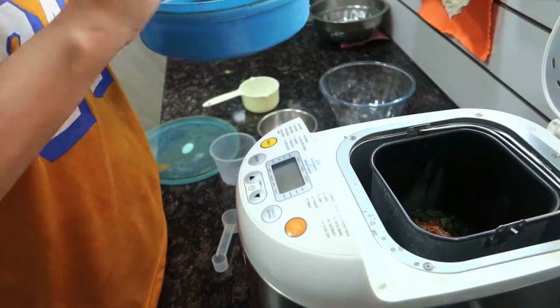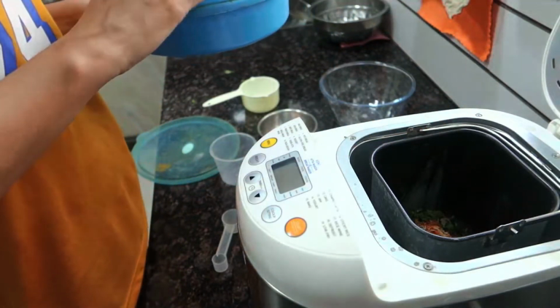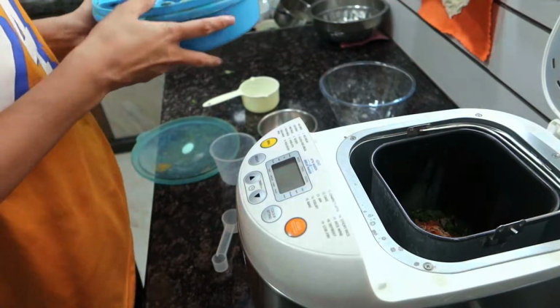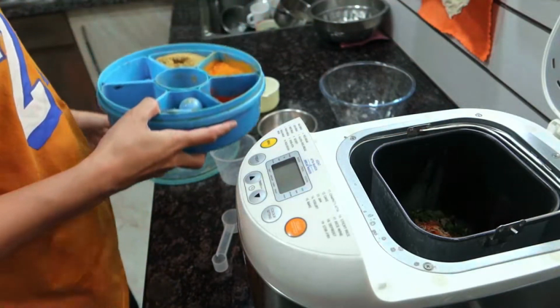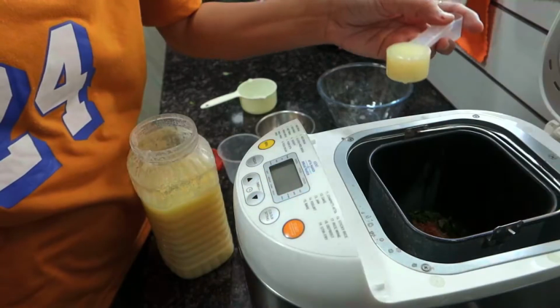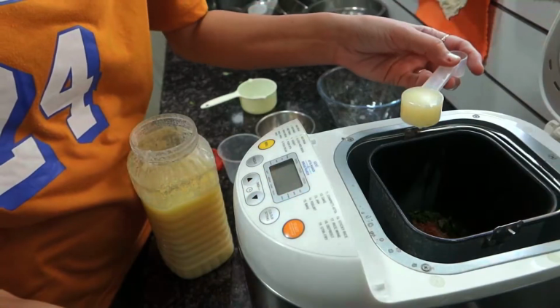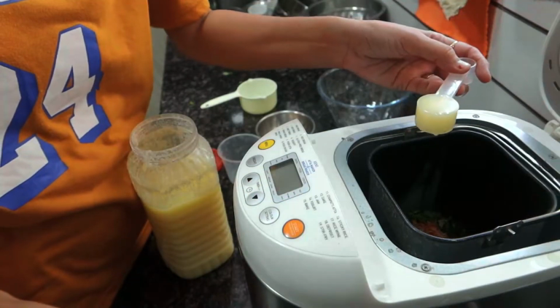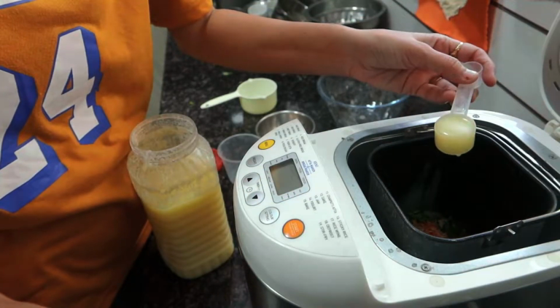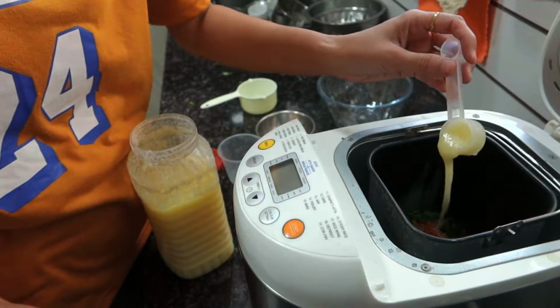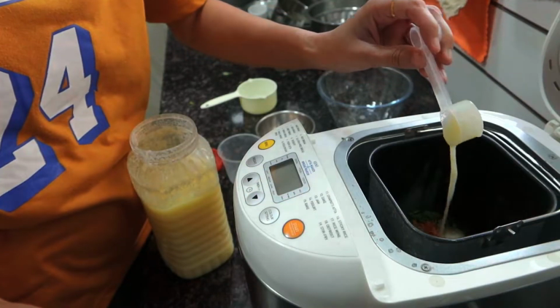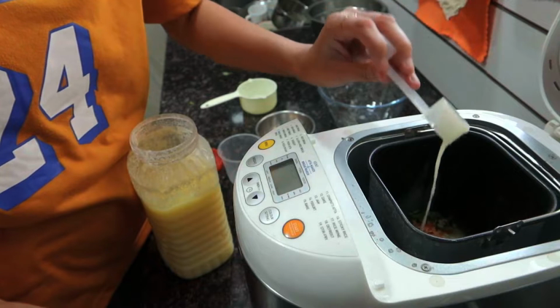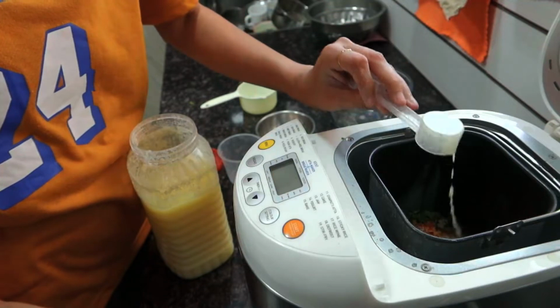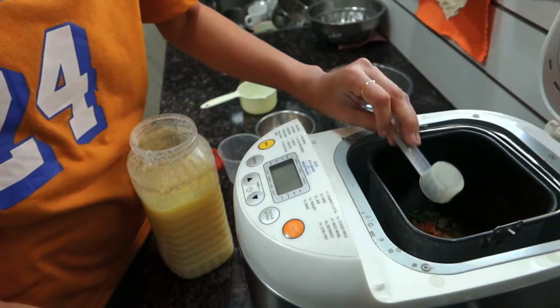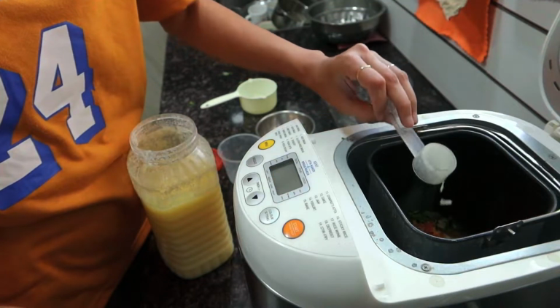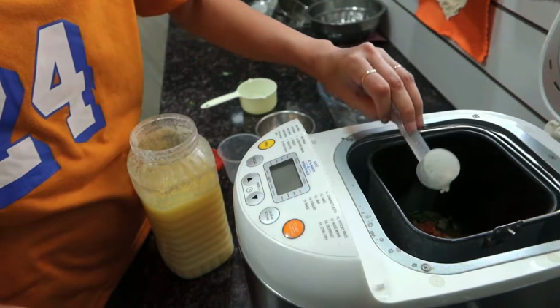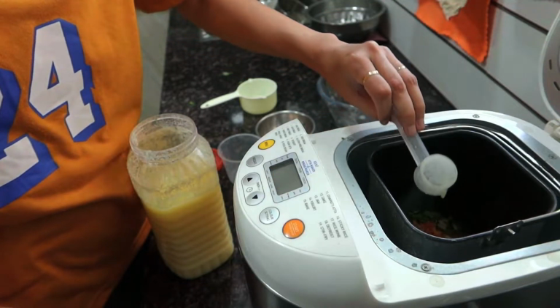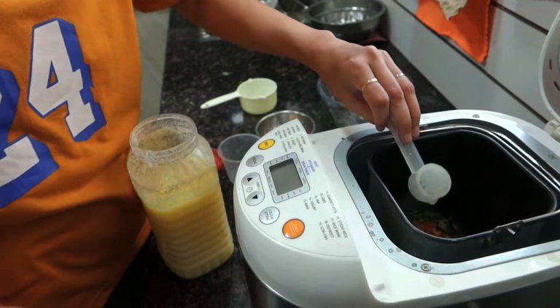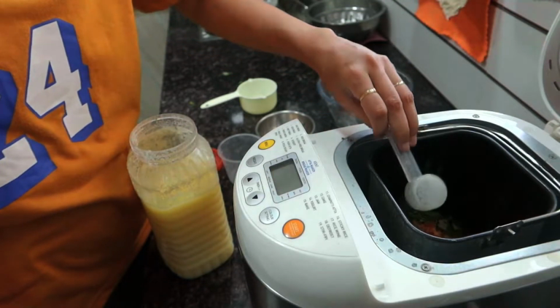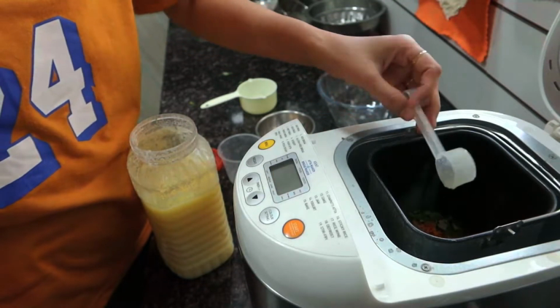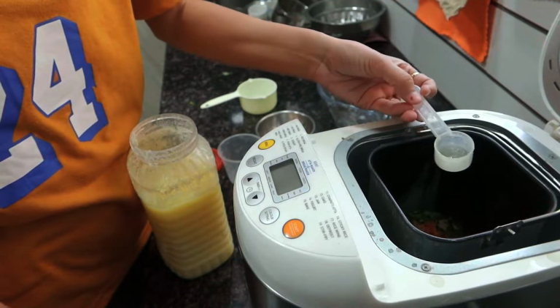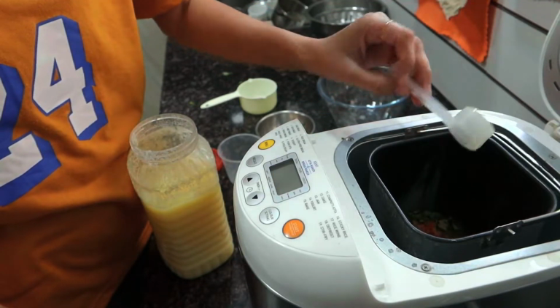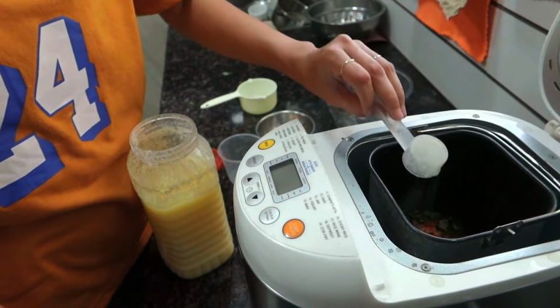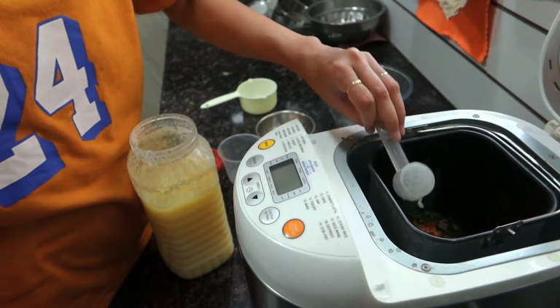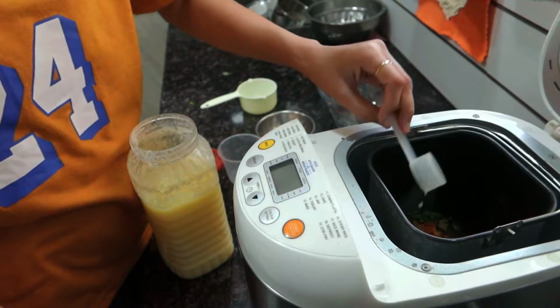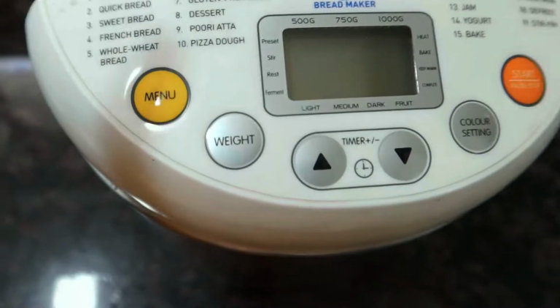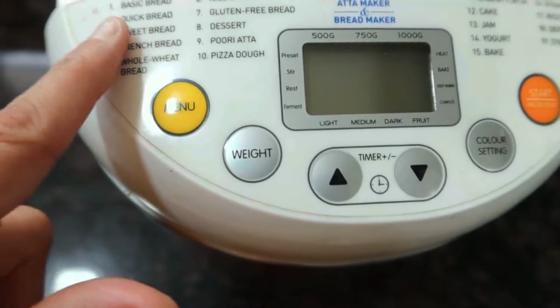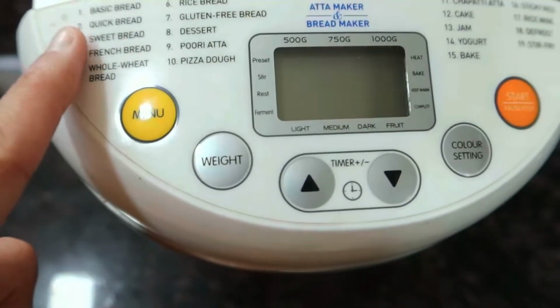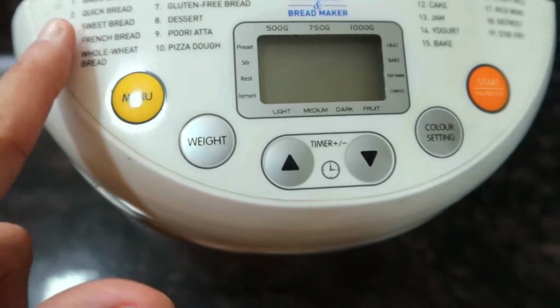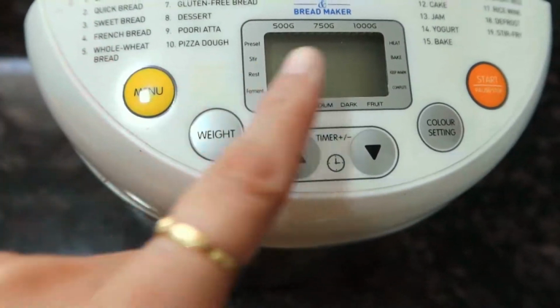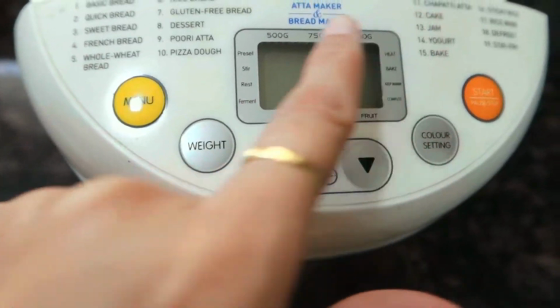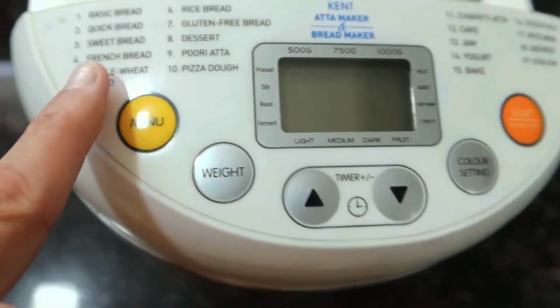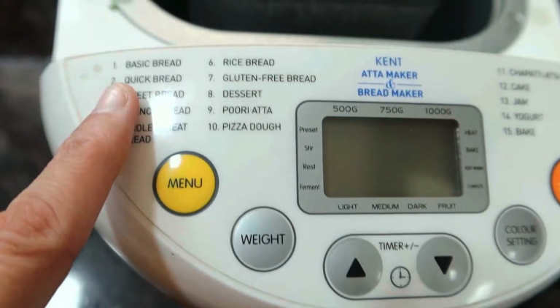Then I will add 1 tsp, and also adding half a teaspoon of a spice powder, 1 tsp. This gives a good consistency to the dough.